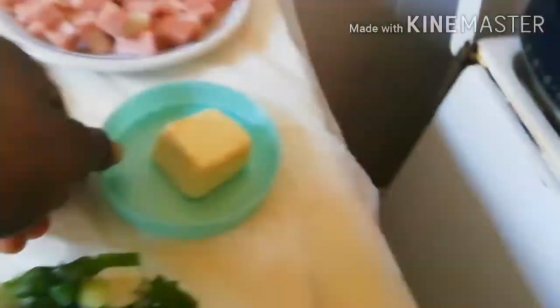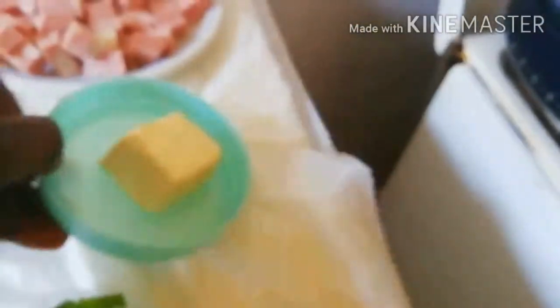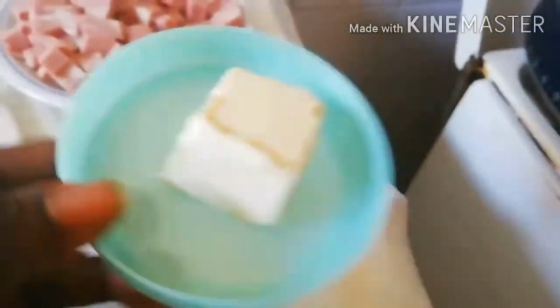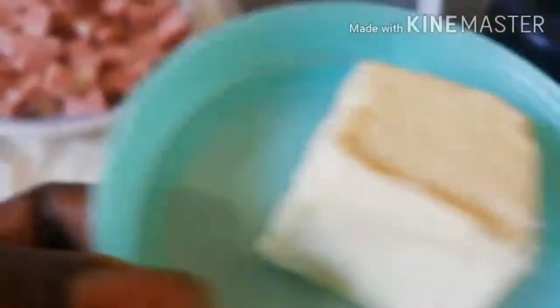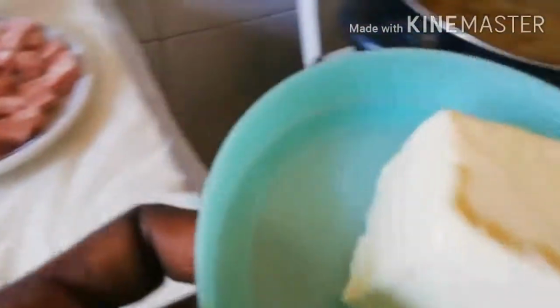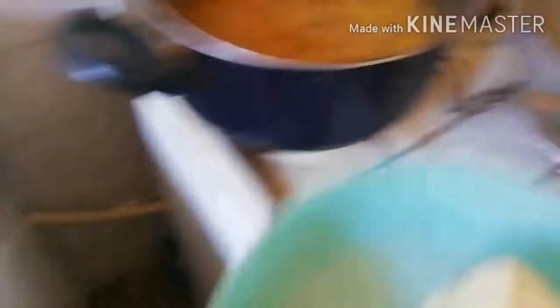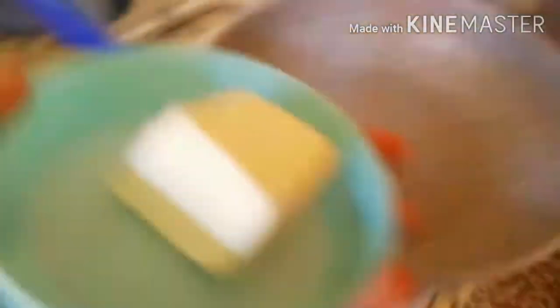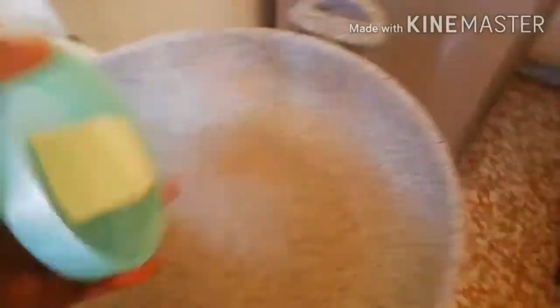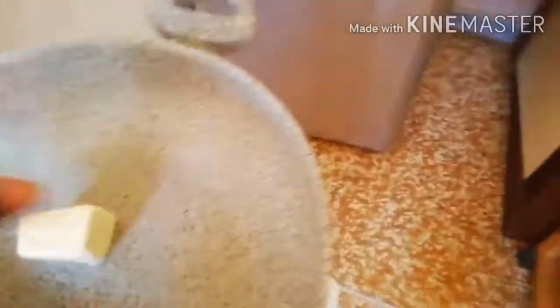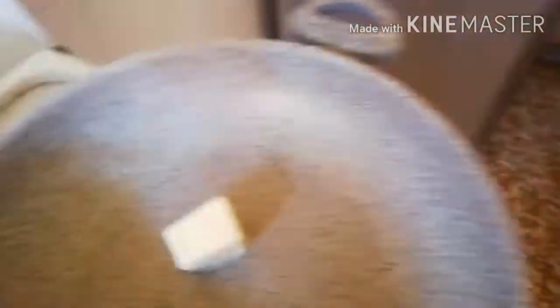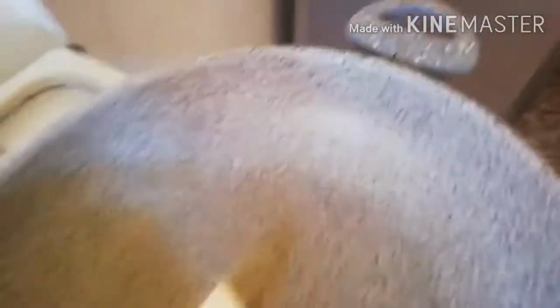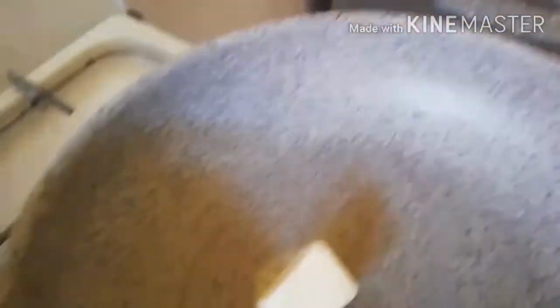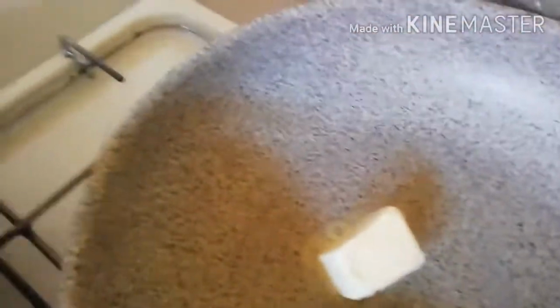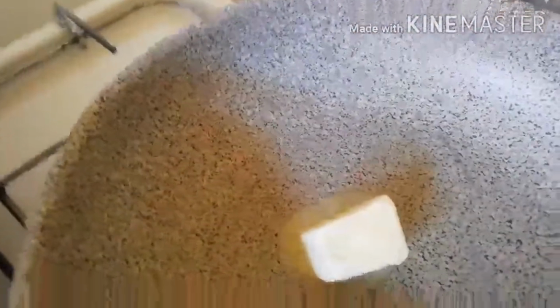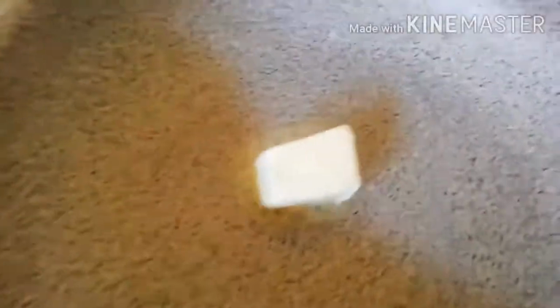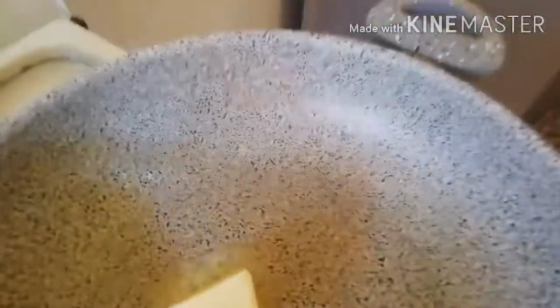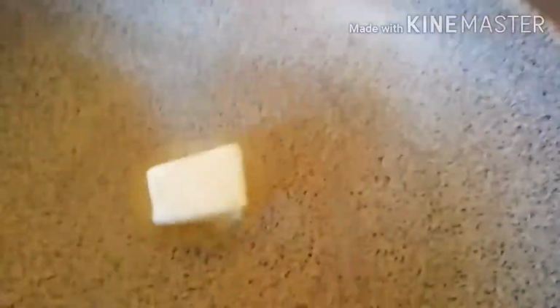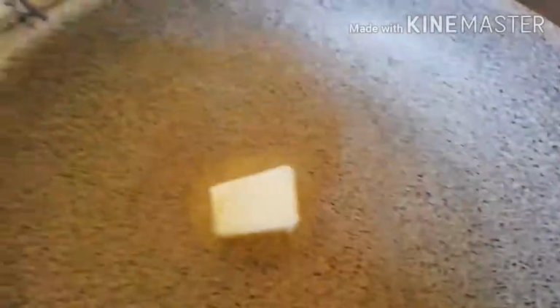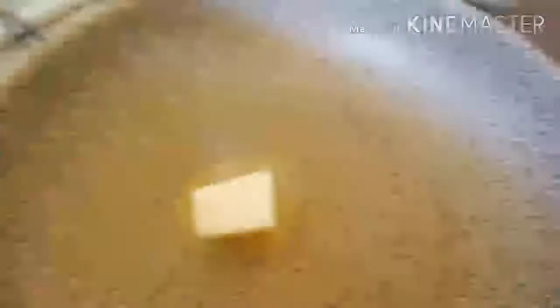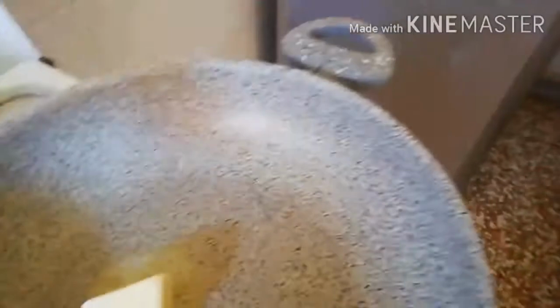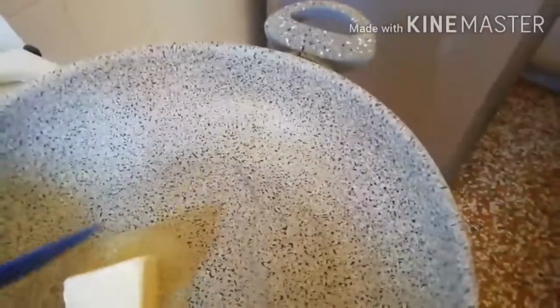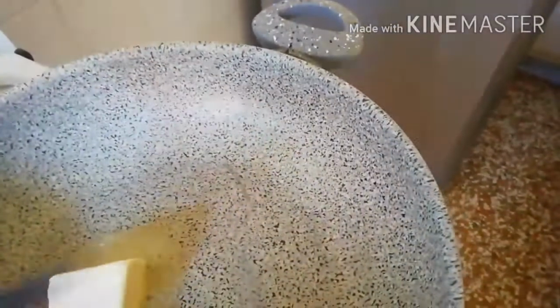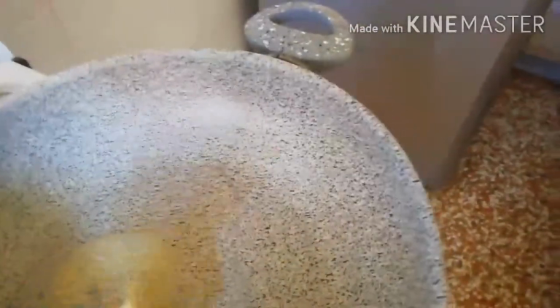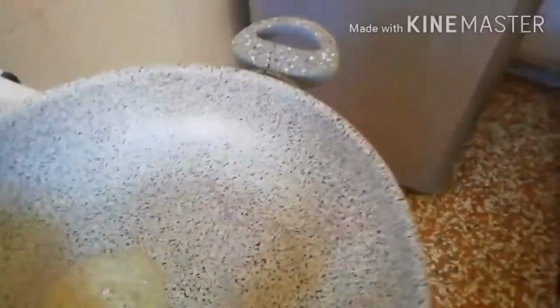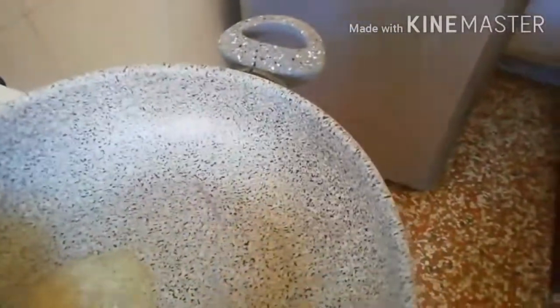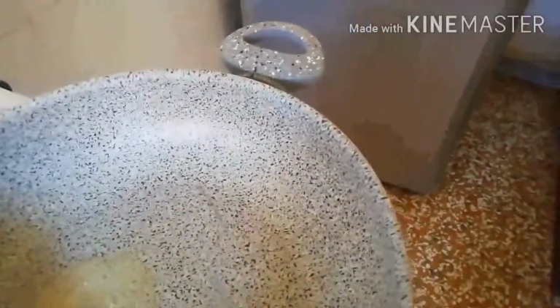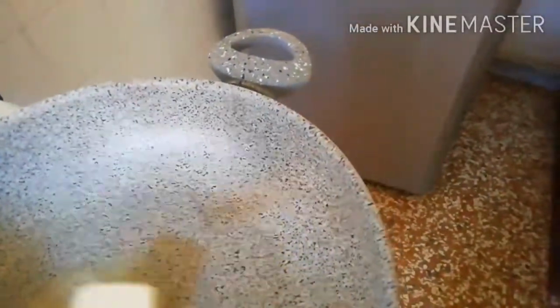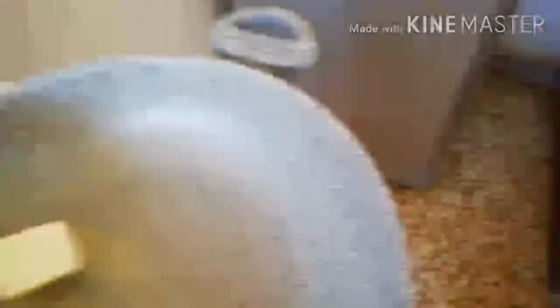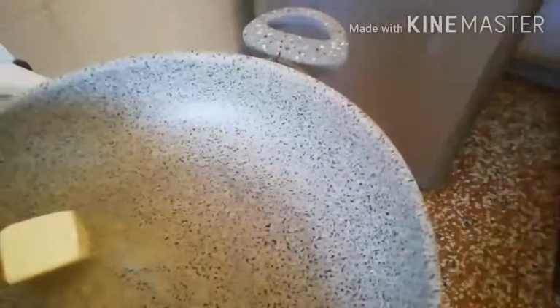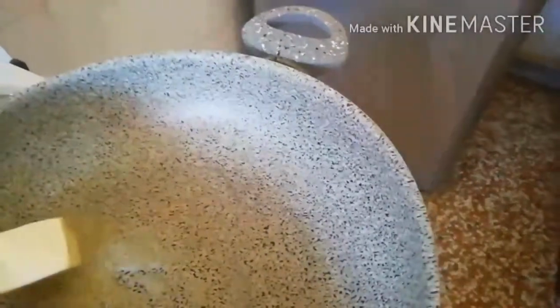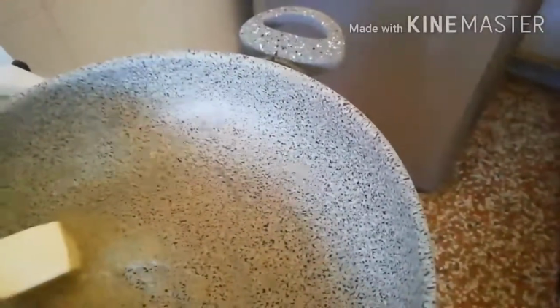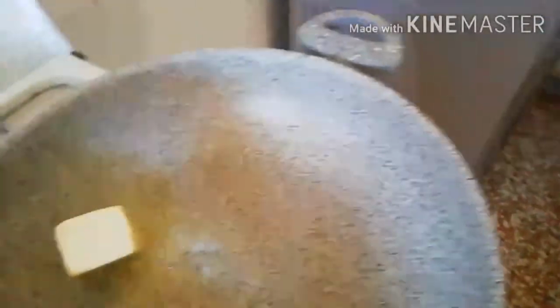I have my butter here. I'm not using oil today — I'm using butter for frying the carrots.